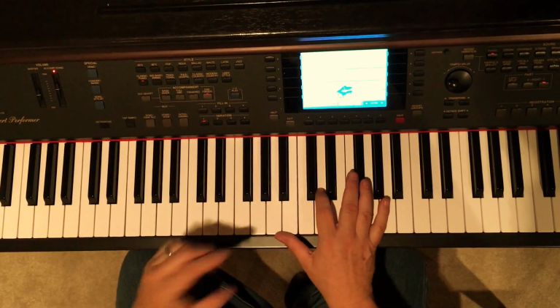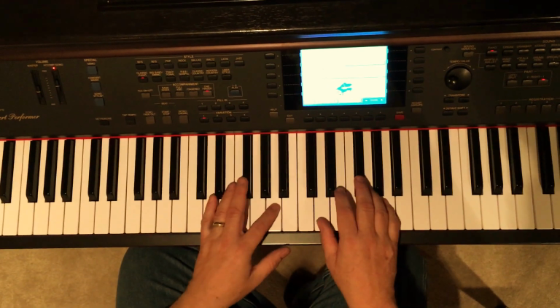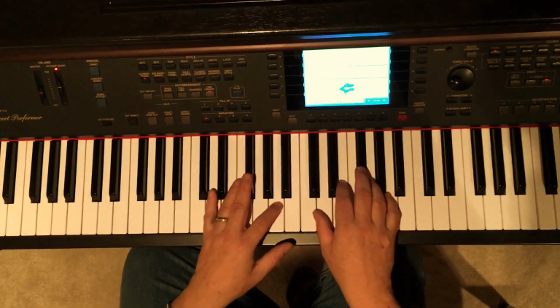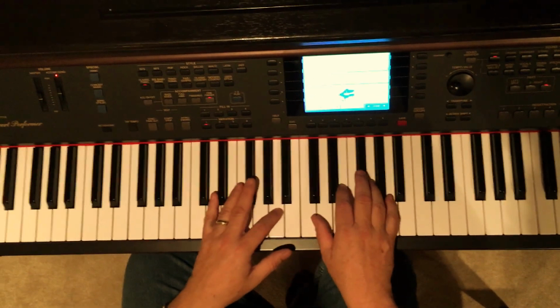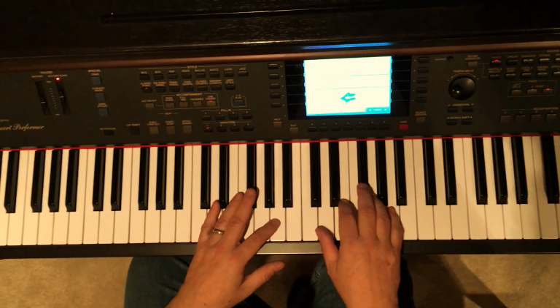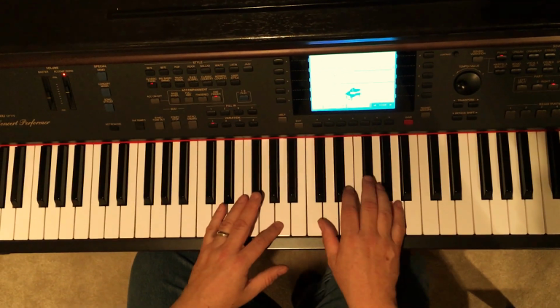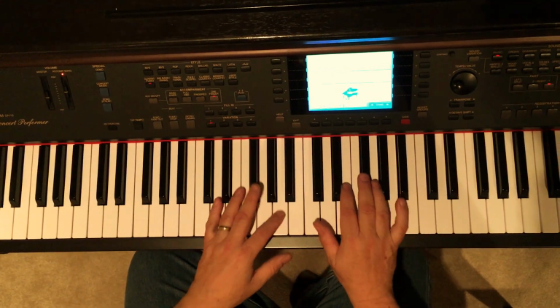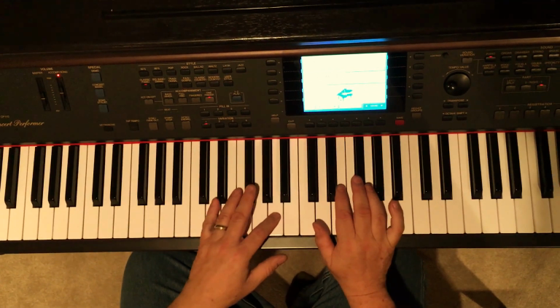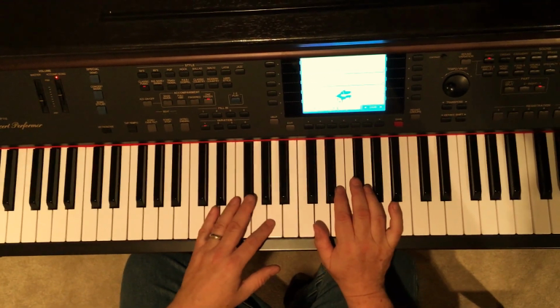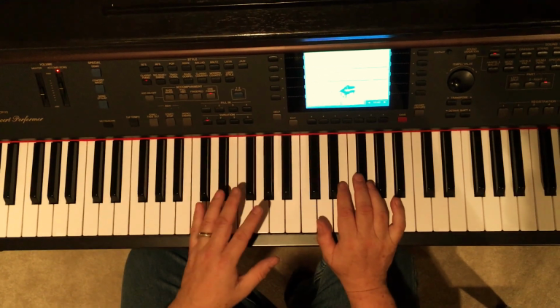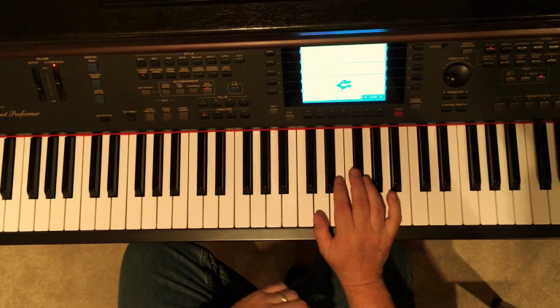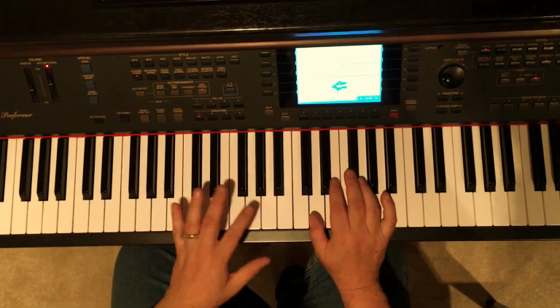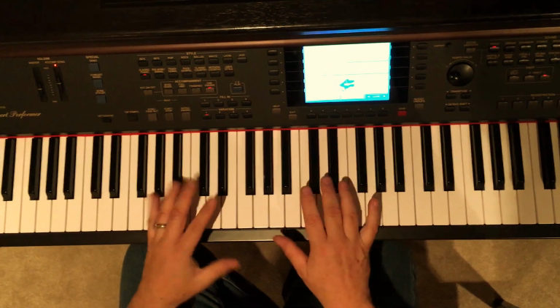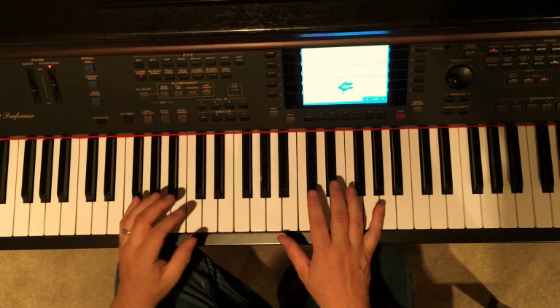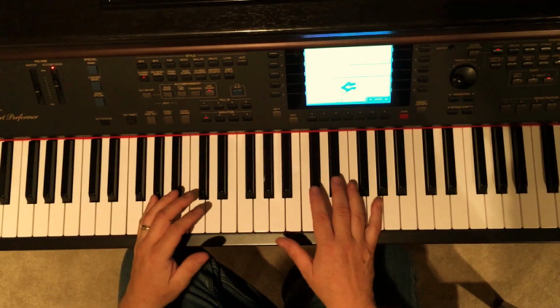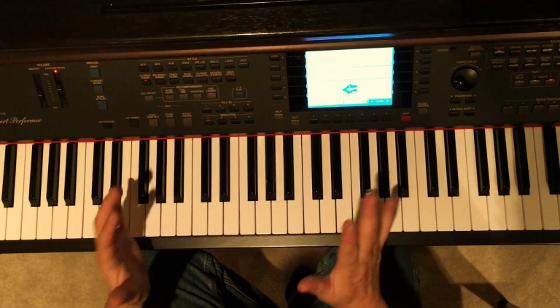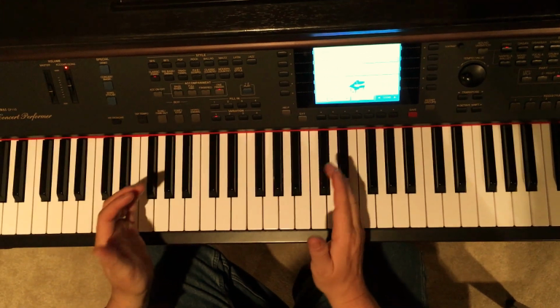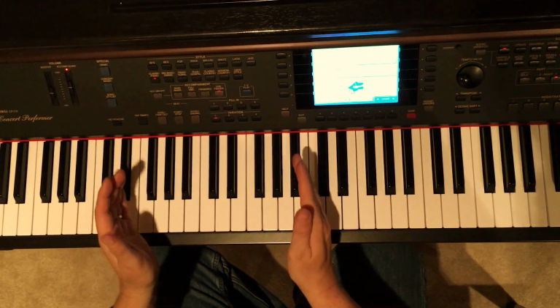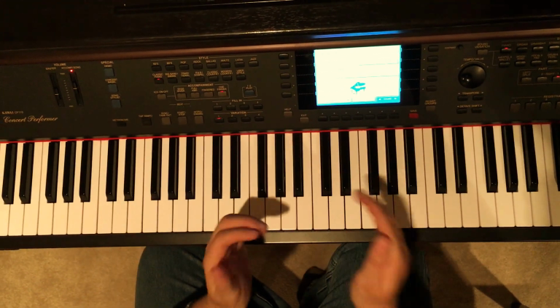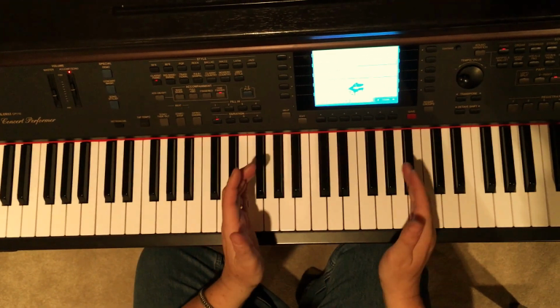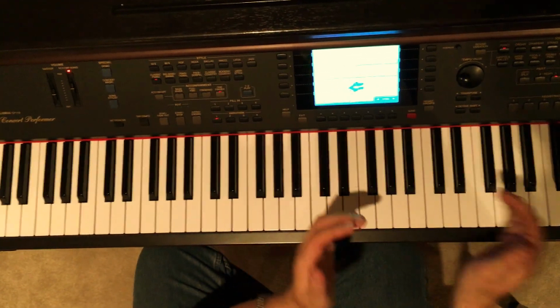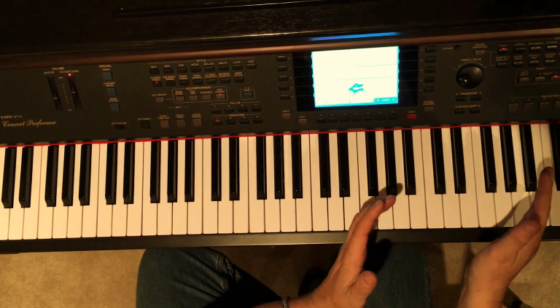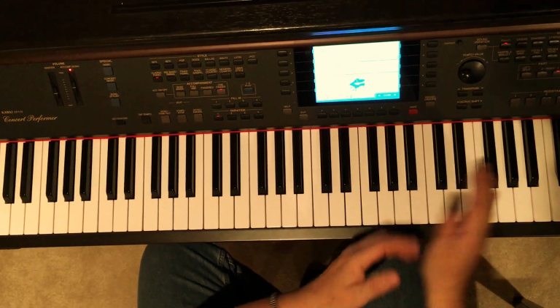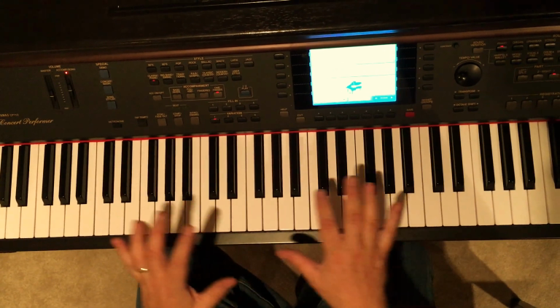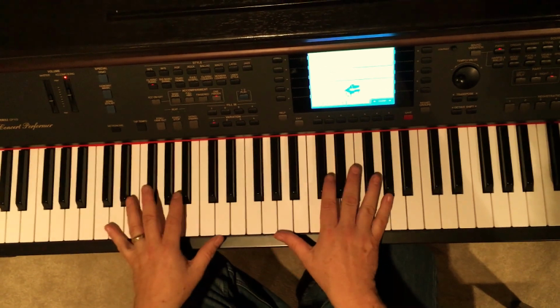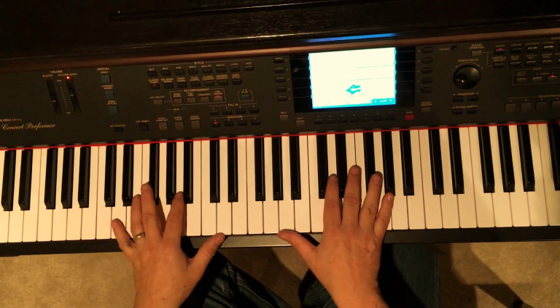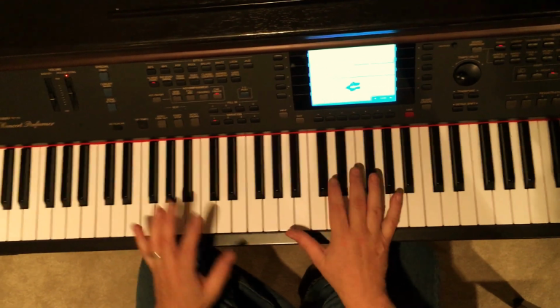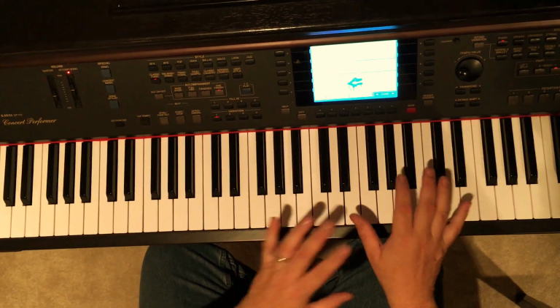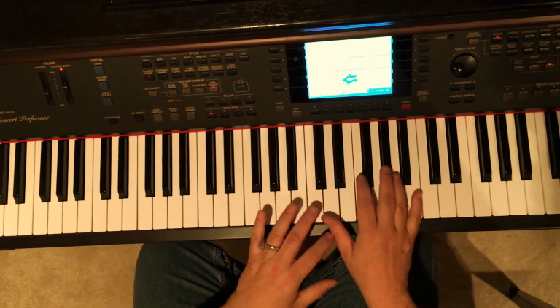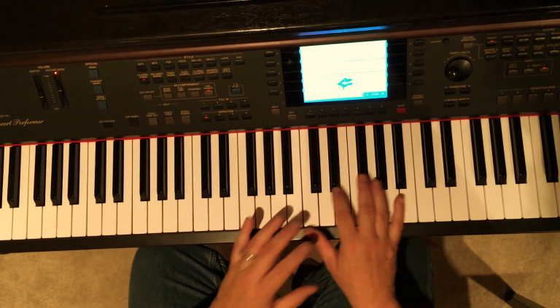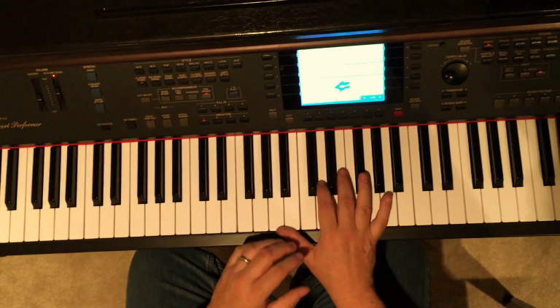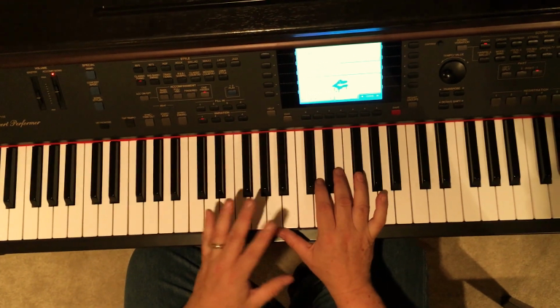Hi again. This is Rich from New School Piano. We're going to do Forever and Always from Taylor Swift. This time we're going to break it down. So far we've got the intro, the verse, and the chorus. I'm going to play the parts first and then I'll break them down each in a row.